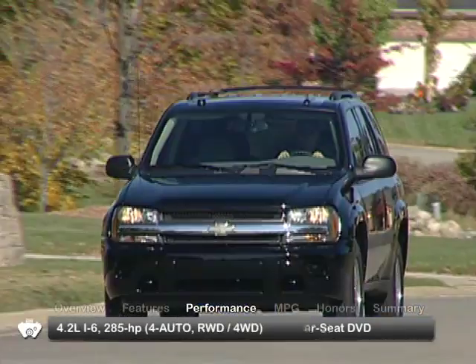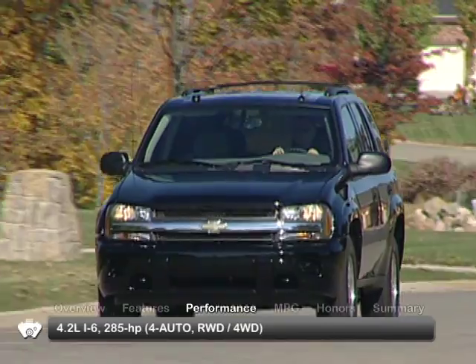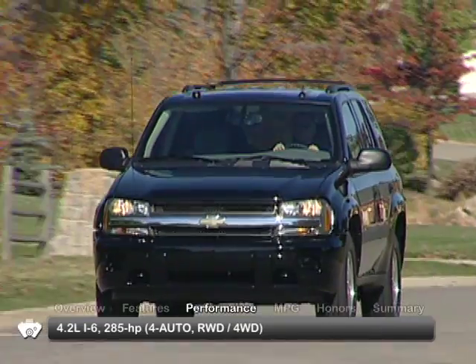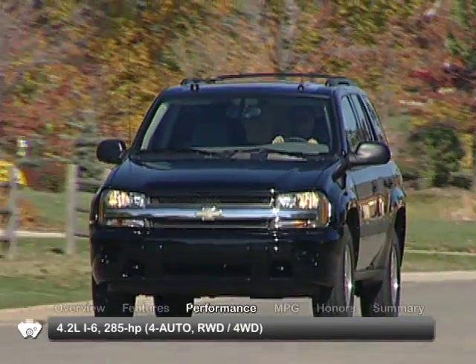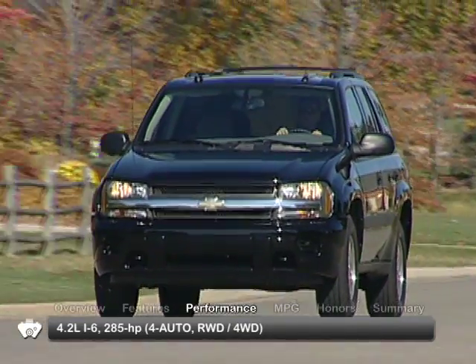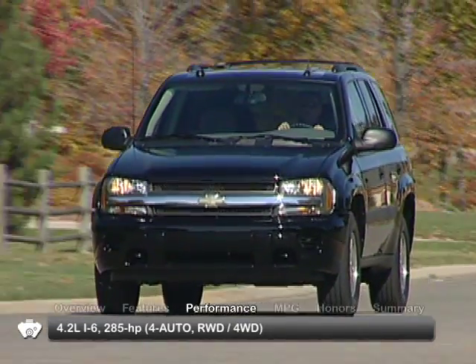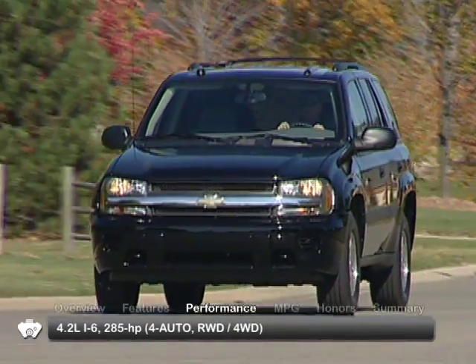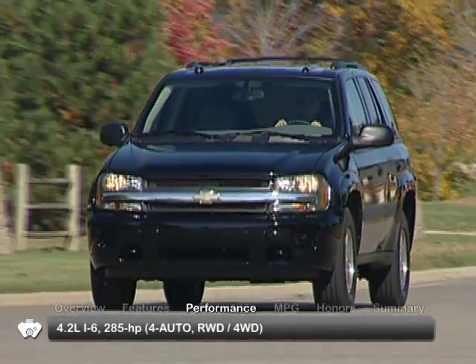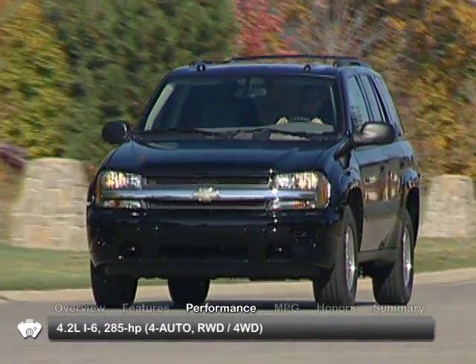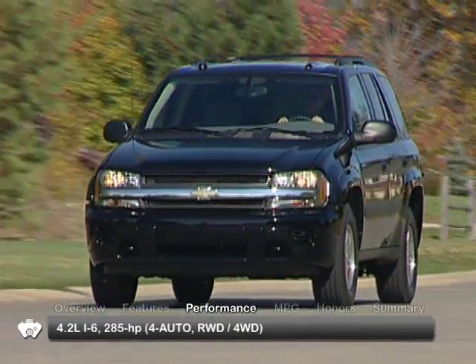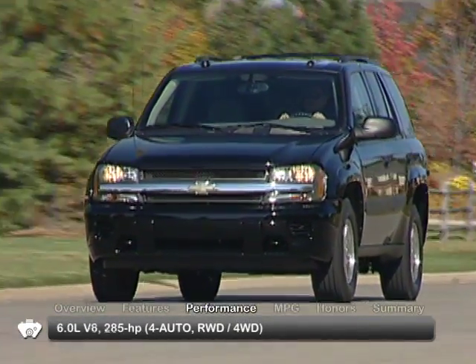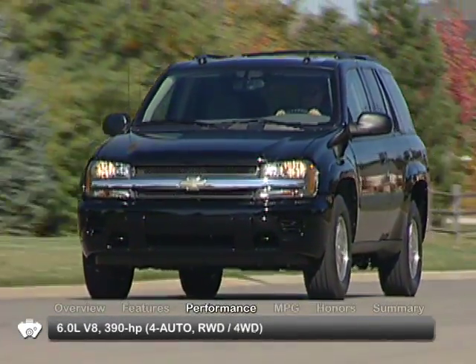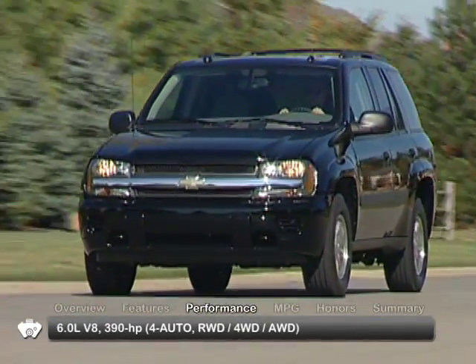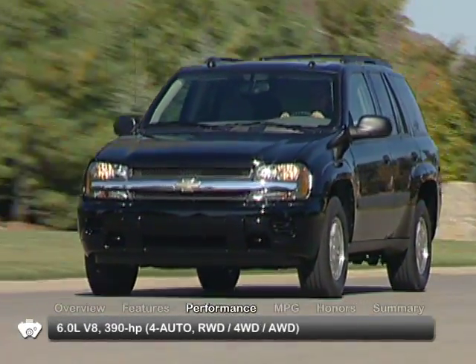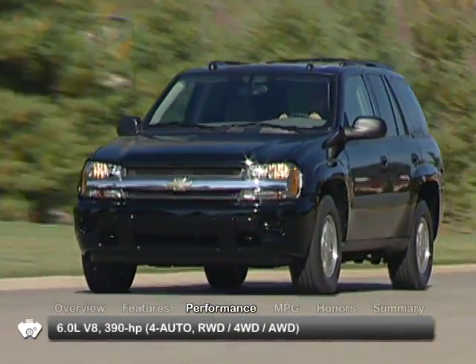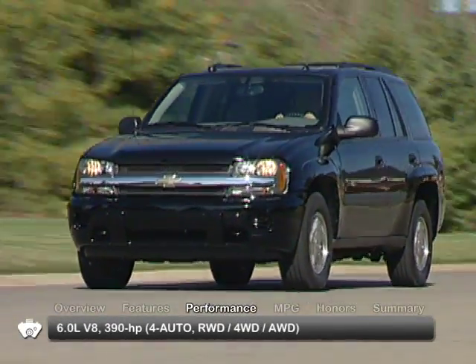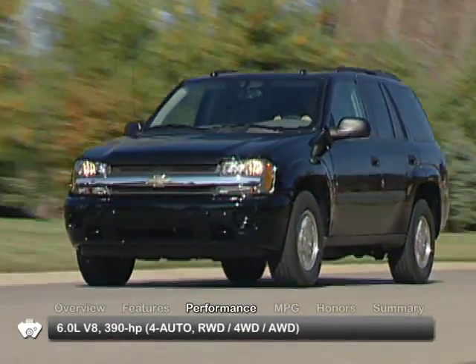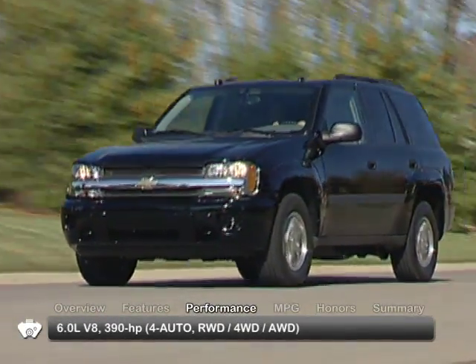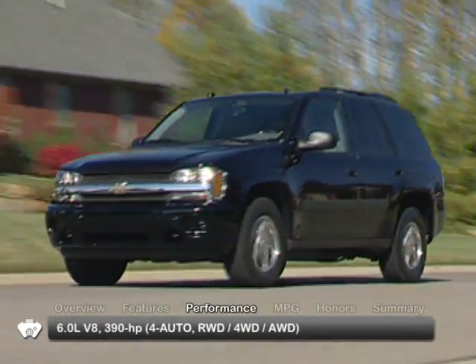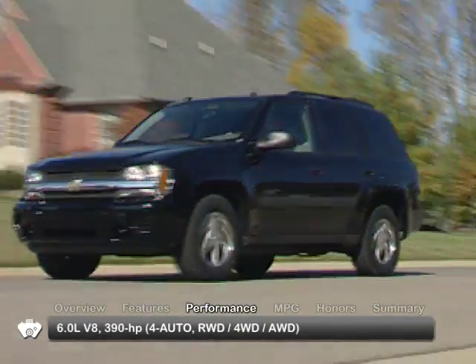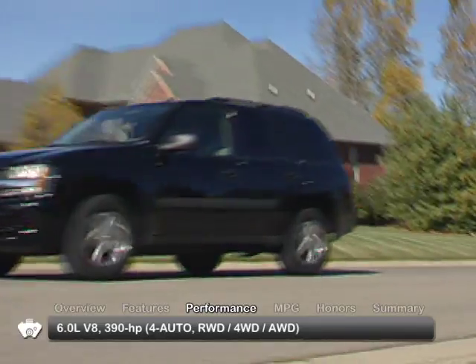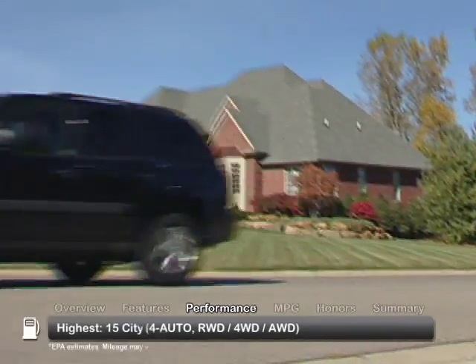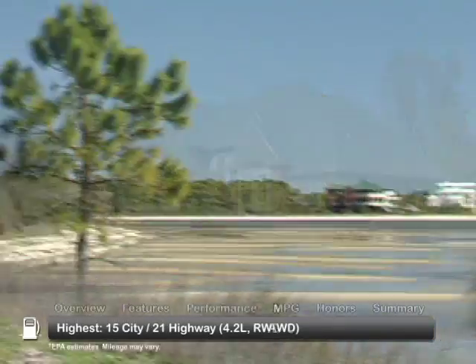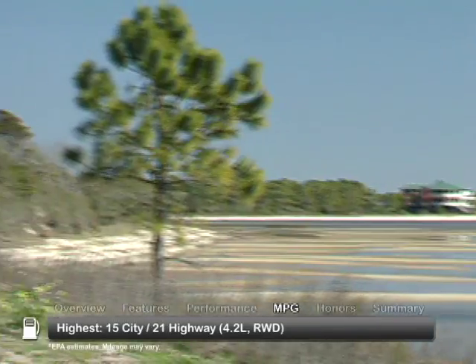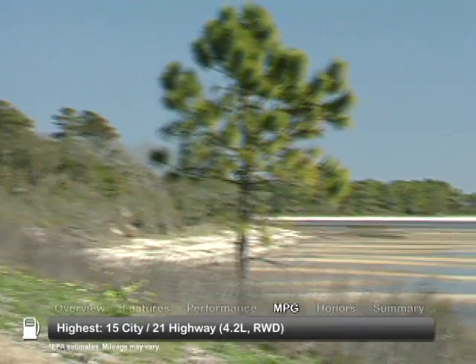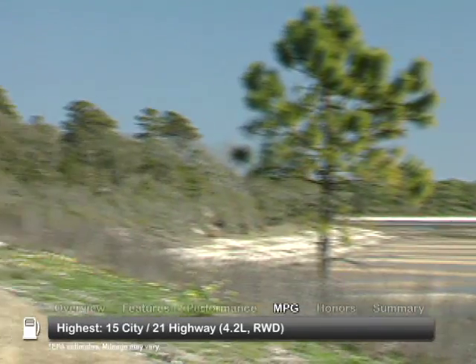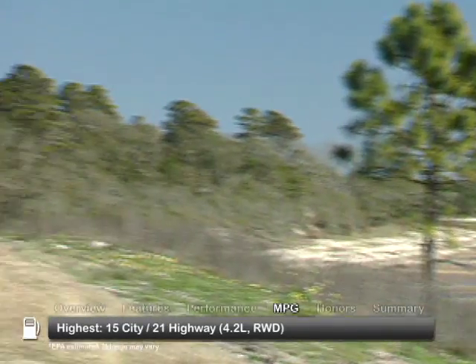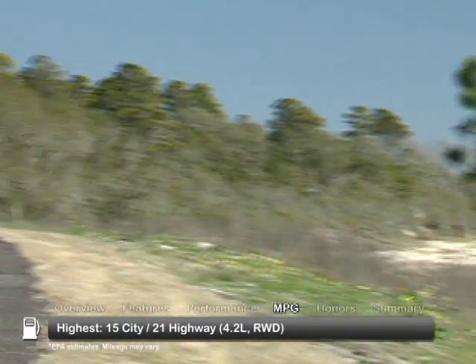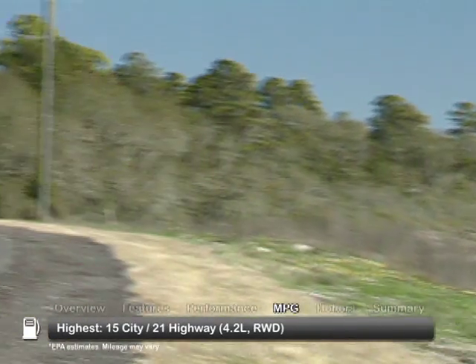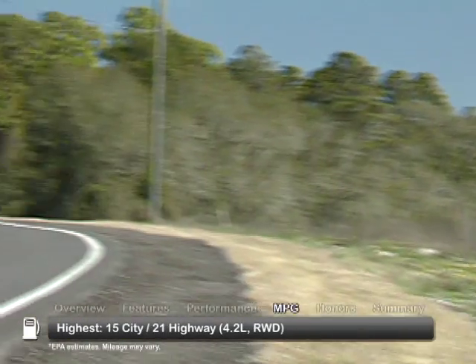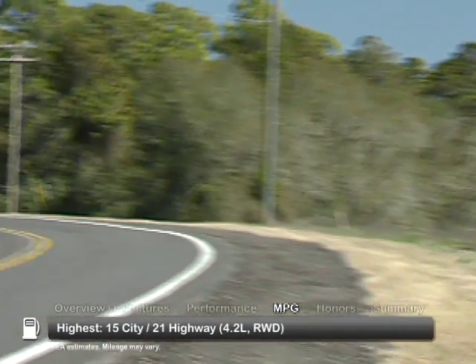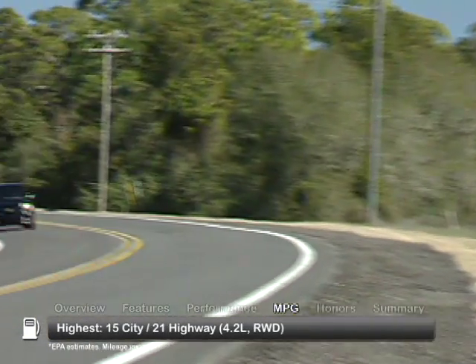Available engines are a 4.2-liter inline-six and a 6-liter V8 in the SS trim. Here are the highest and lowest estimates for fuel economy.